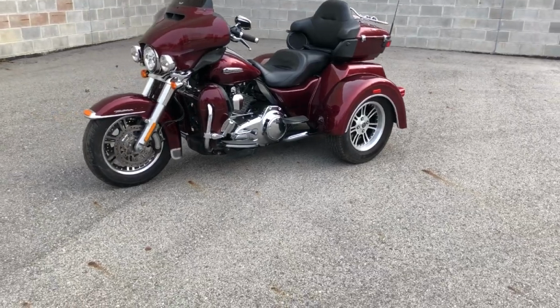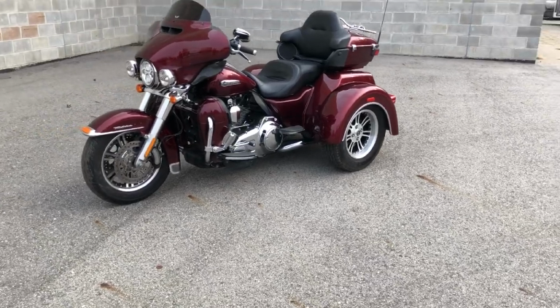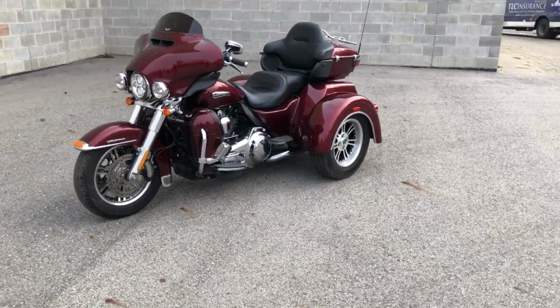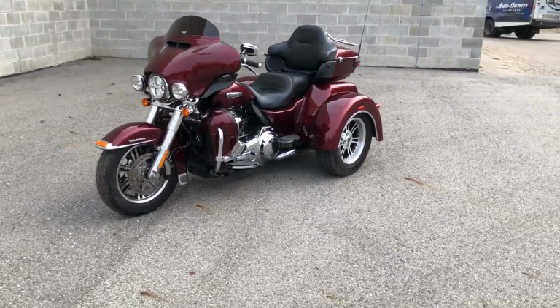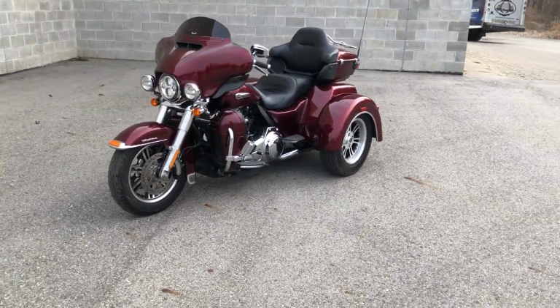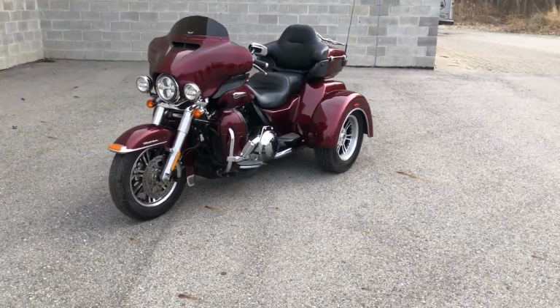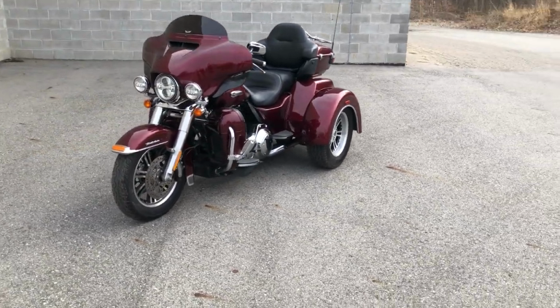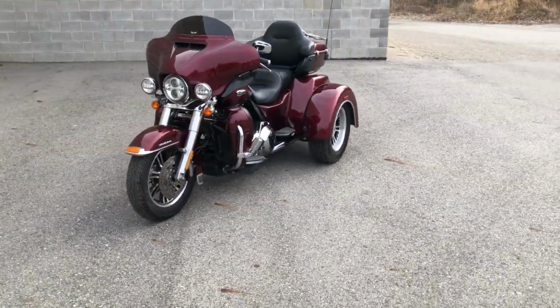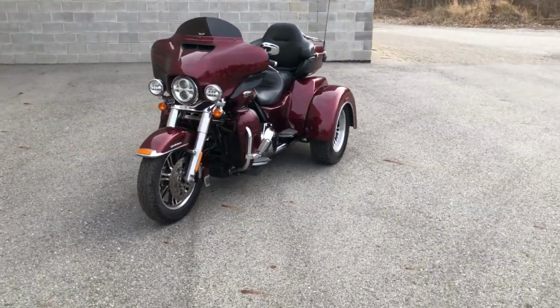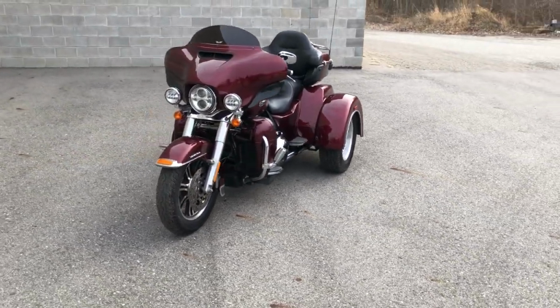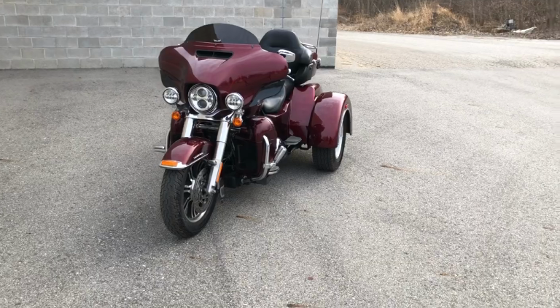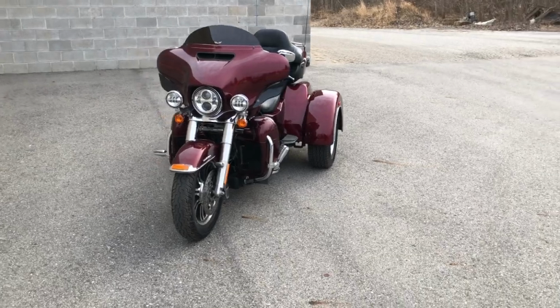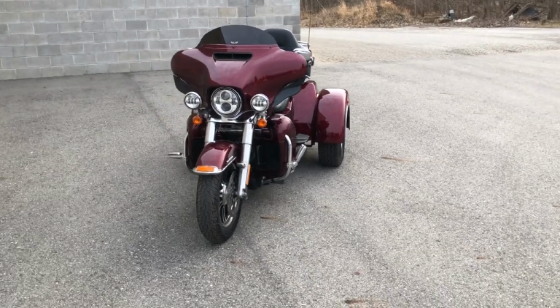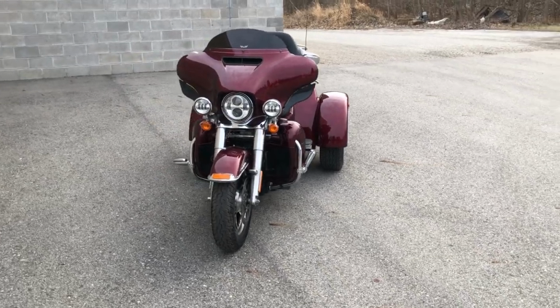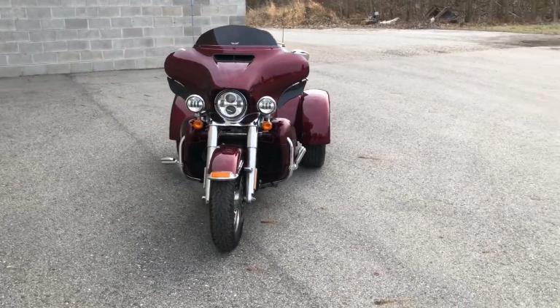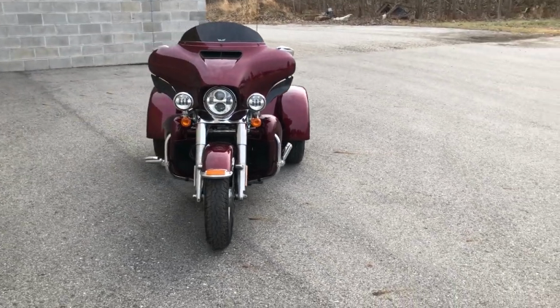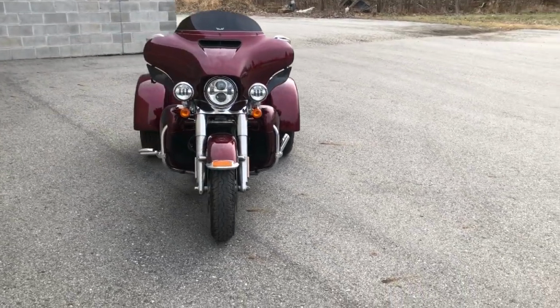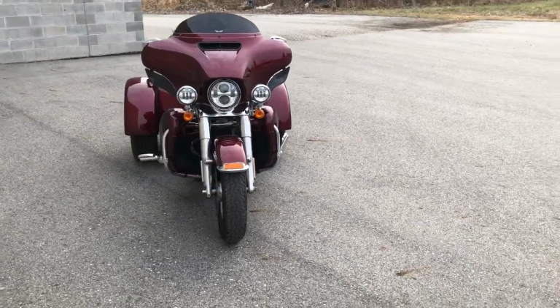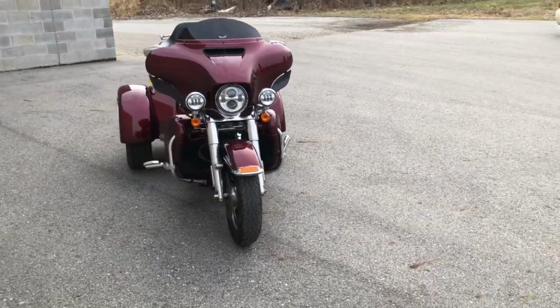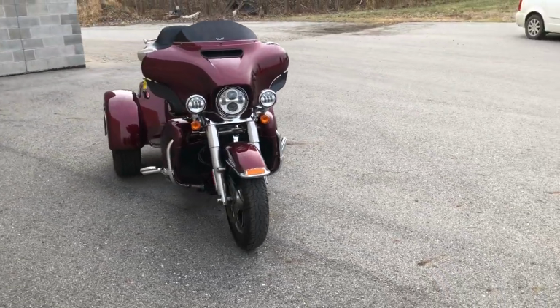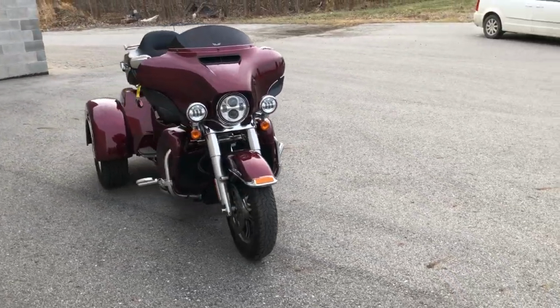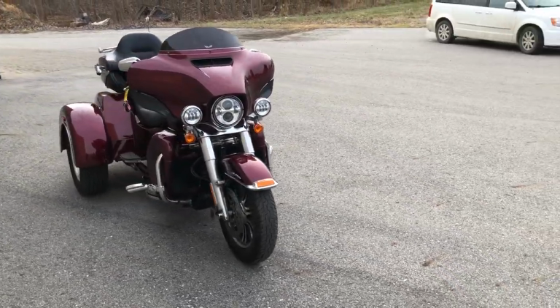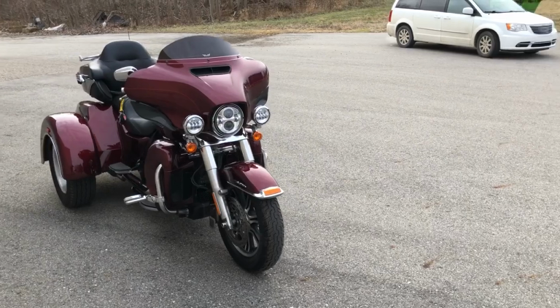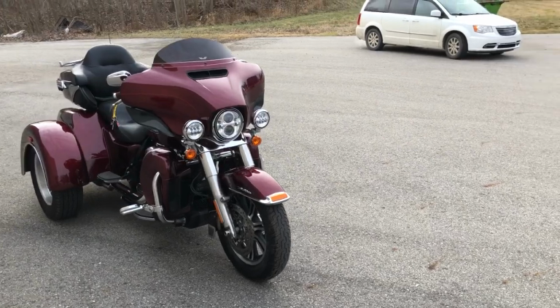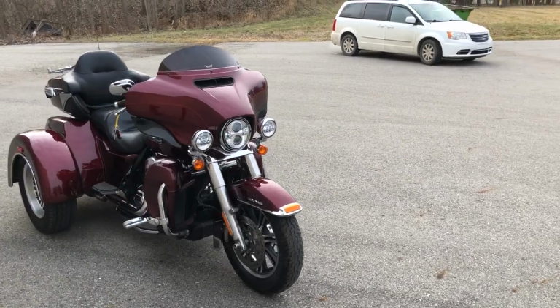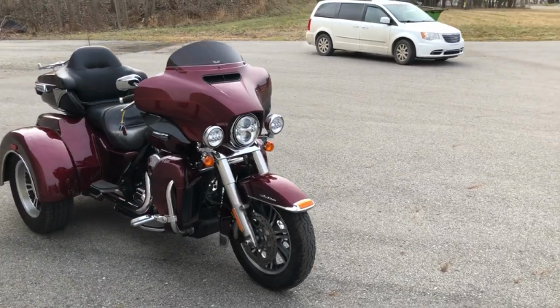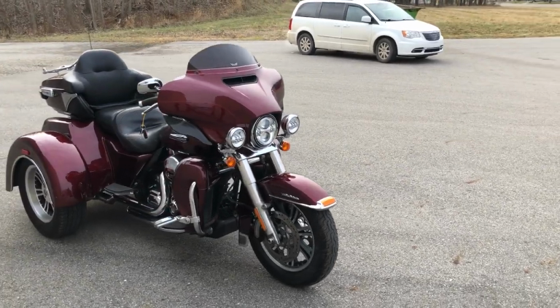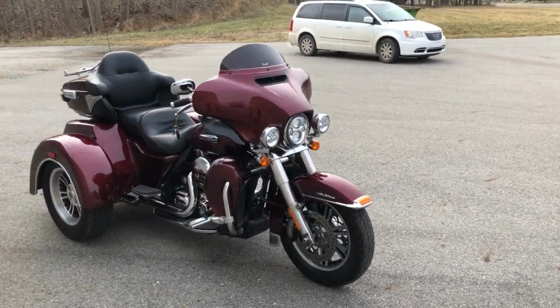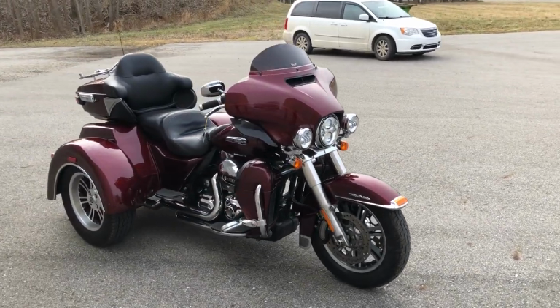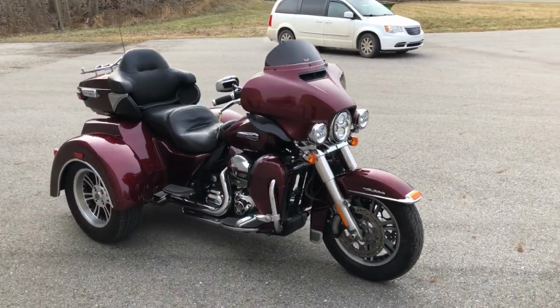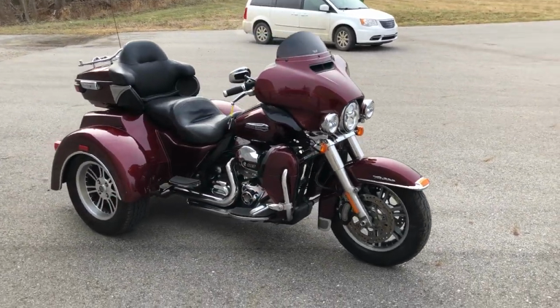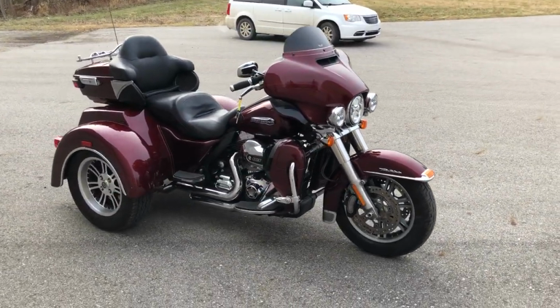It's a nice, clean tri-glide for the money. Give us a call at 810-648-9500 or view our website with over 600 used motorcycles at www.approvalpowersports.com.